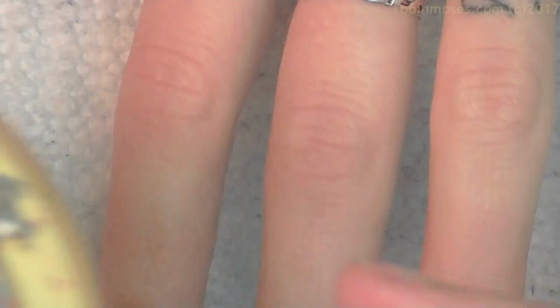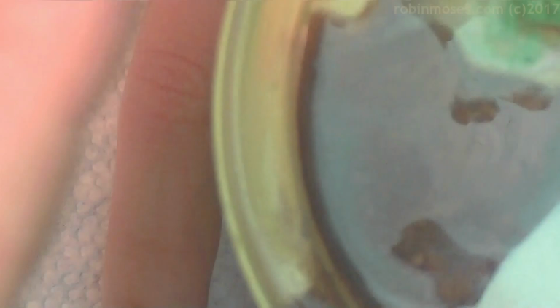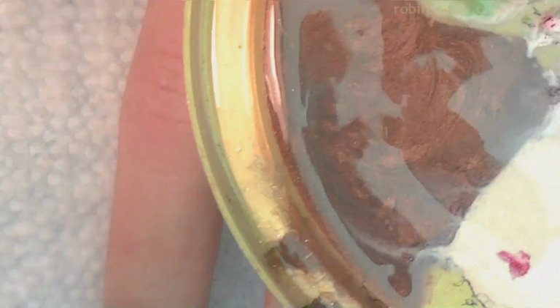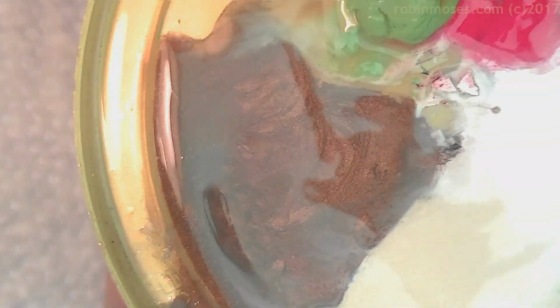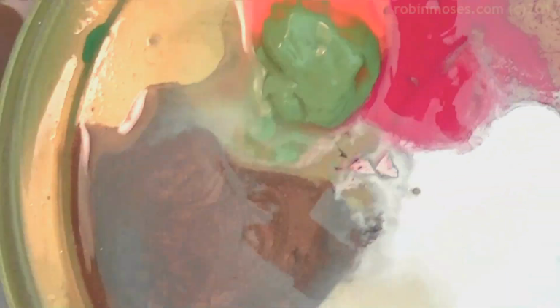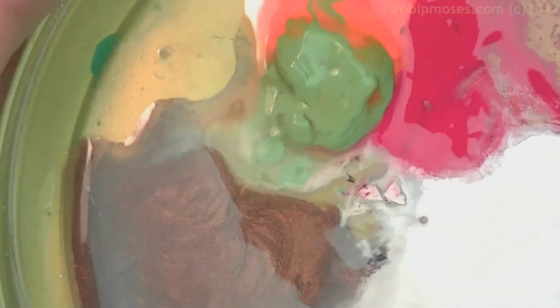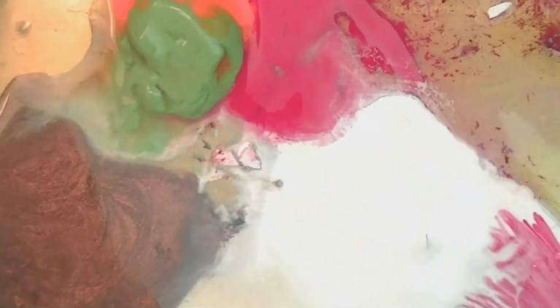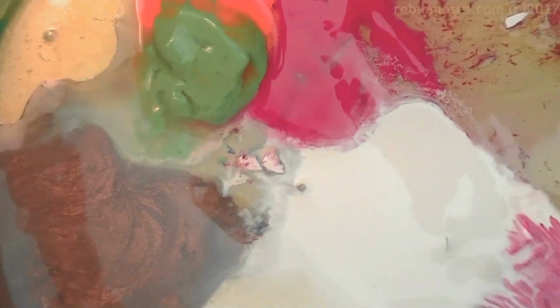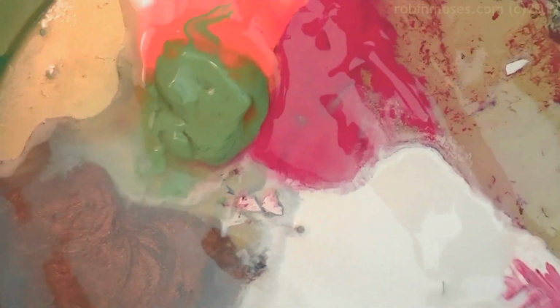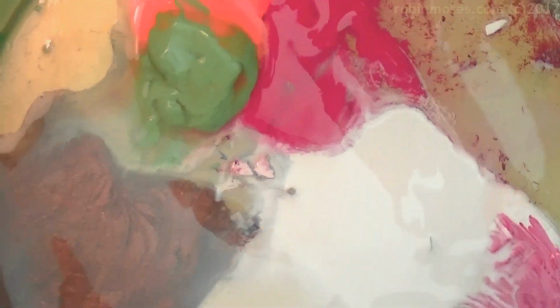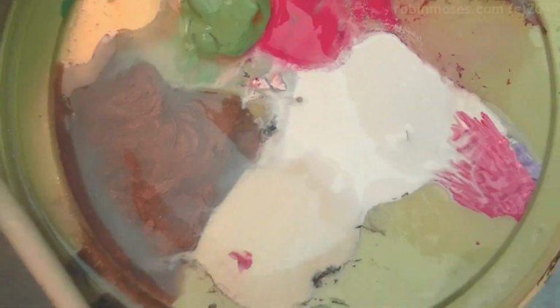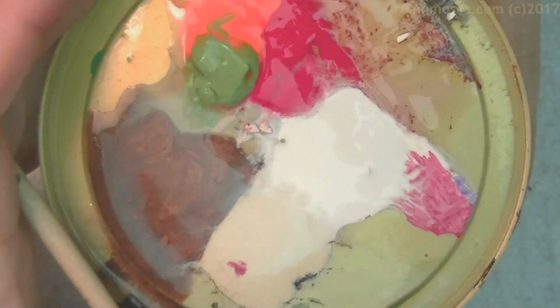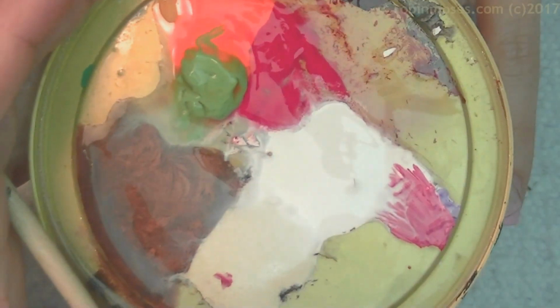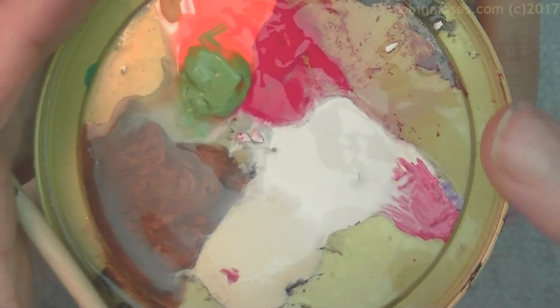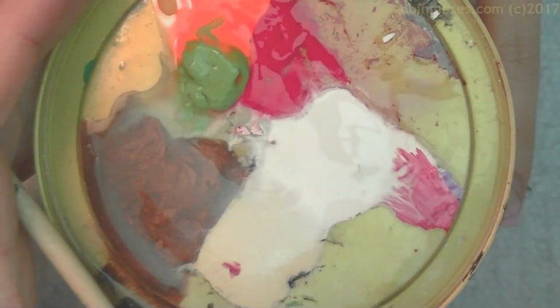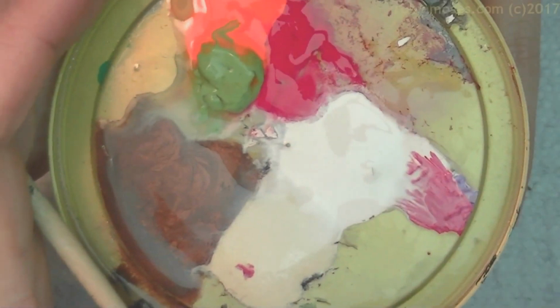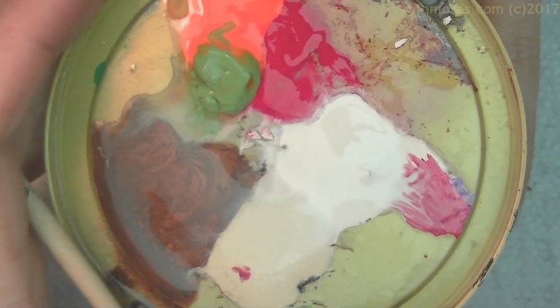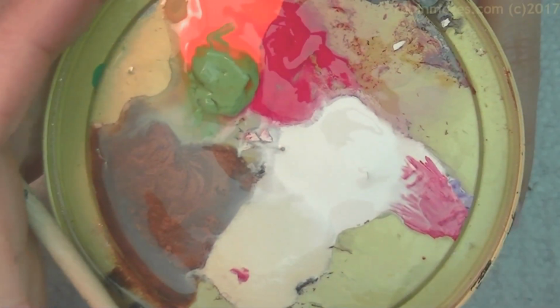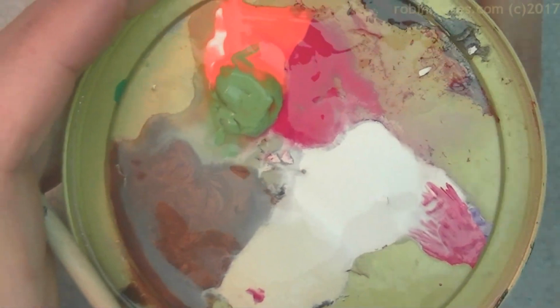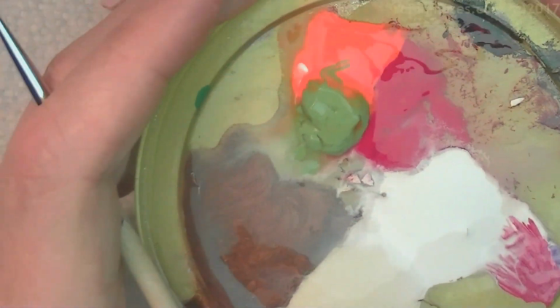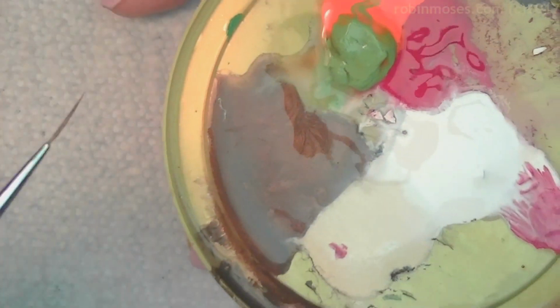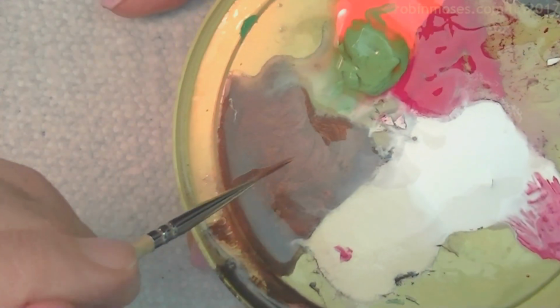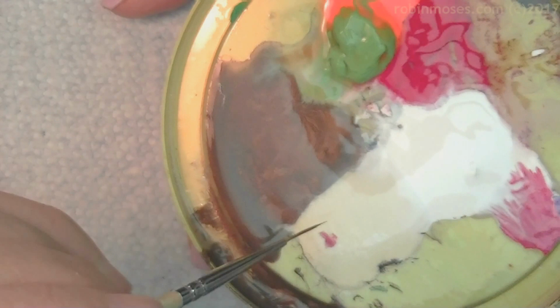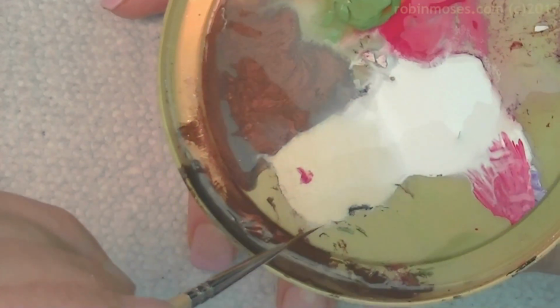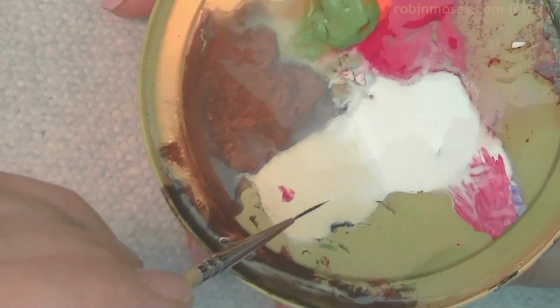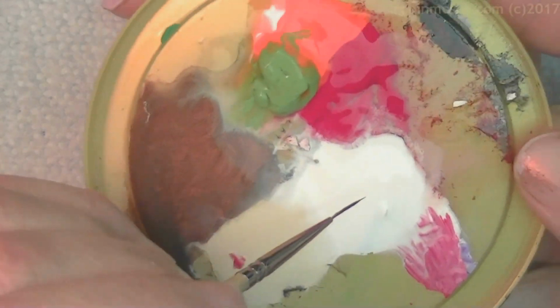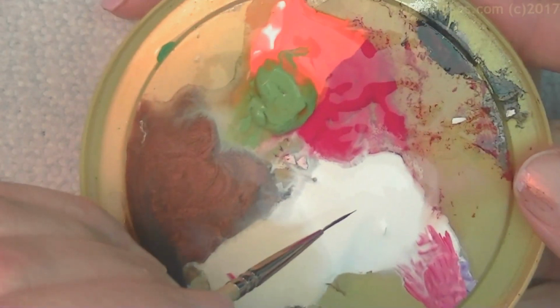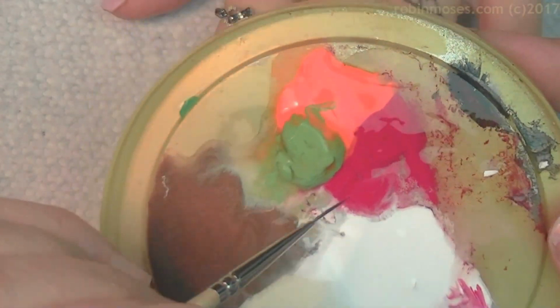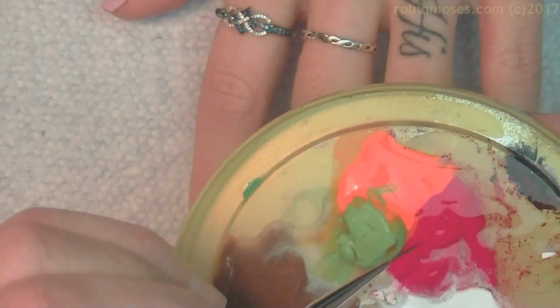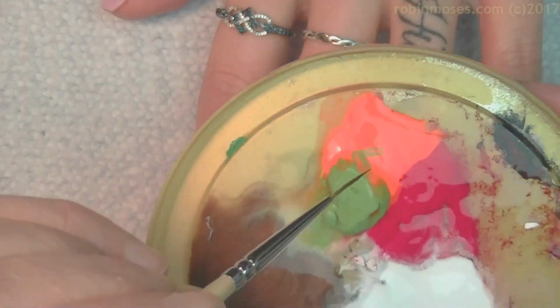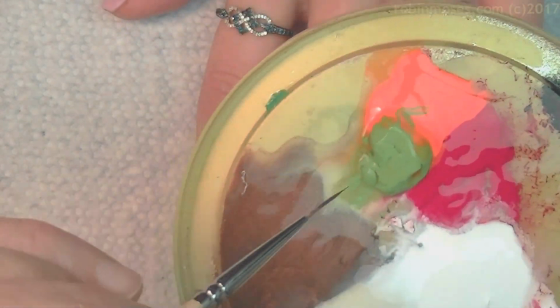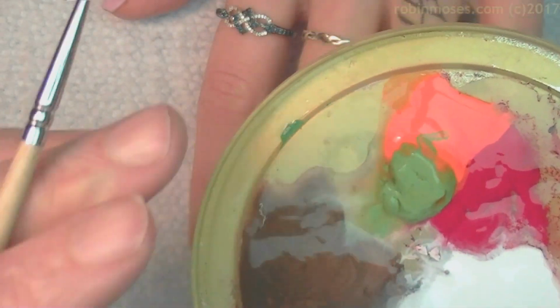So now I have my craft paints out. All of these craft paints you can buy at the craft store — they're a dollar a bottle. This is brown. I have a pearl, a plain white, a red, an orange, and a green.